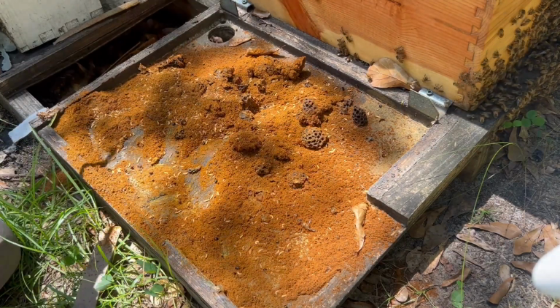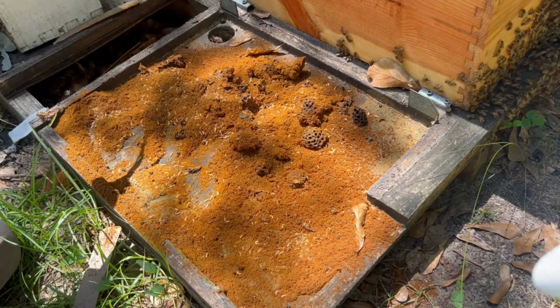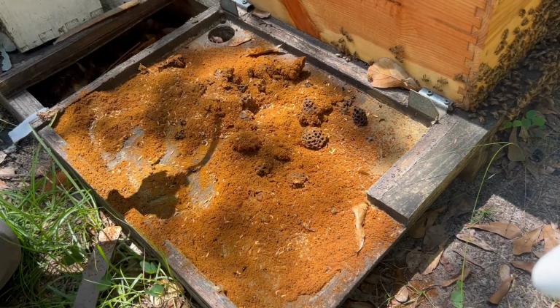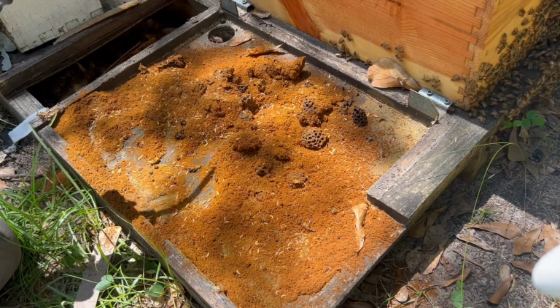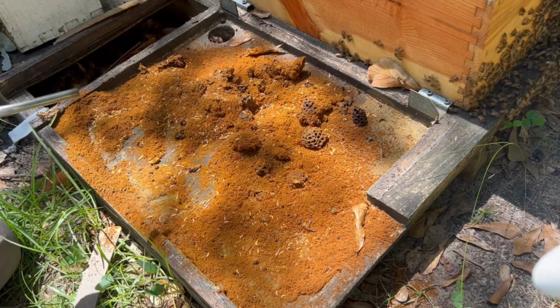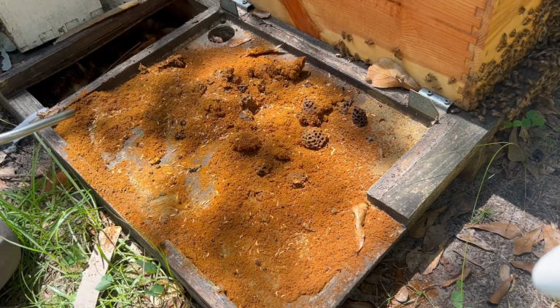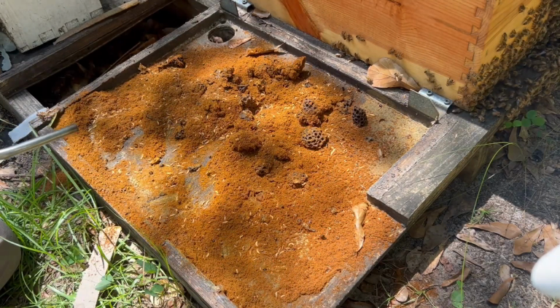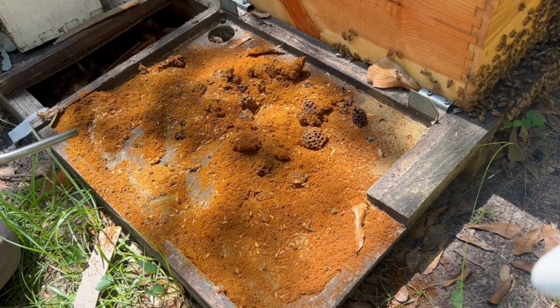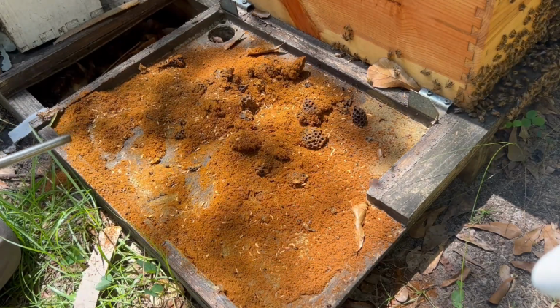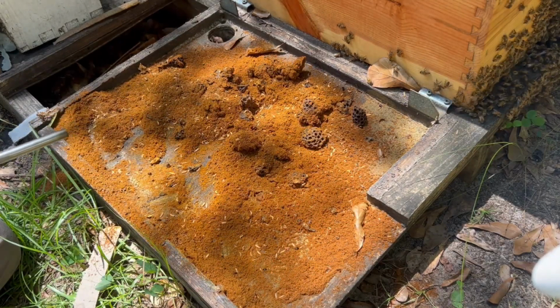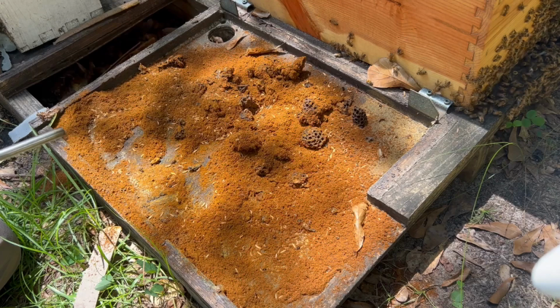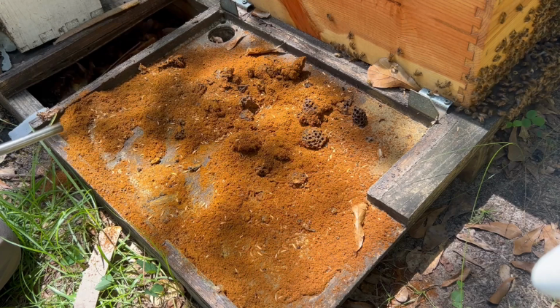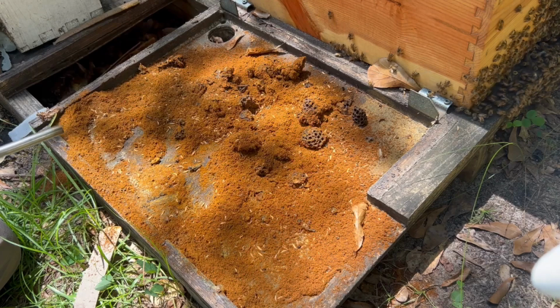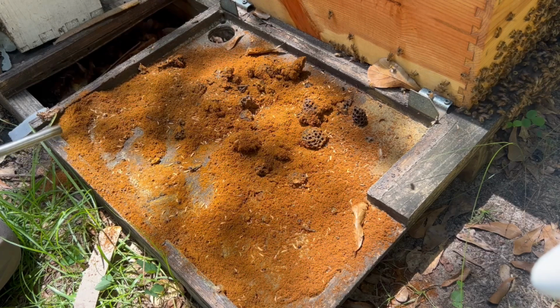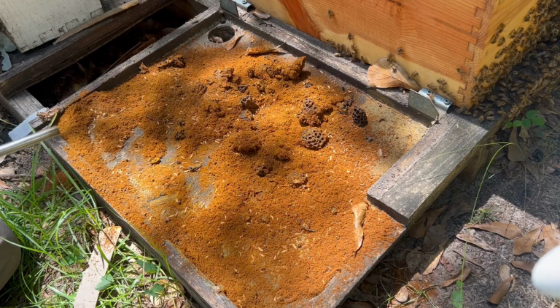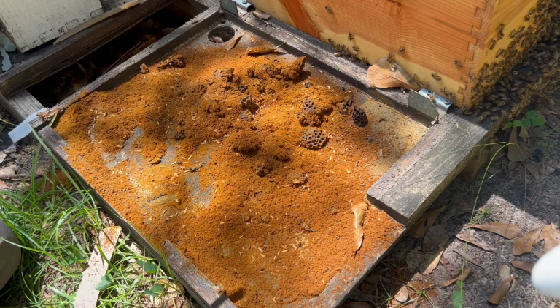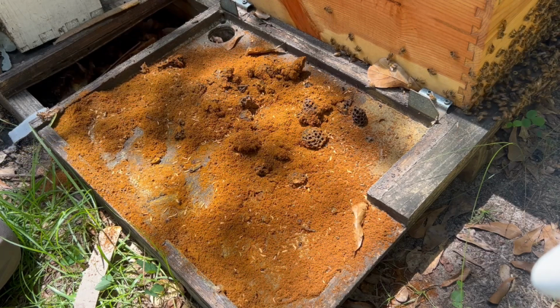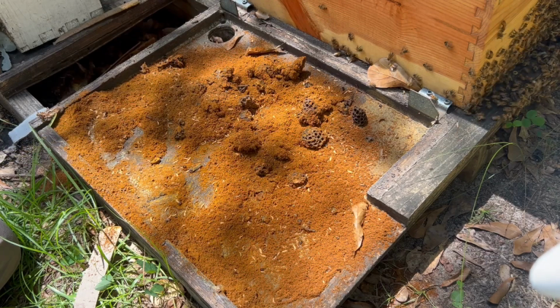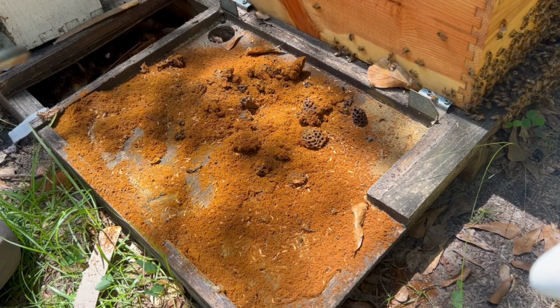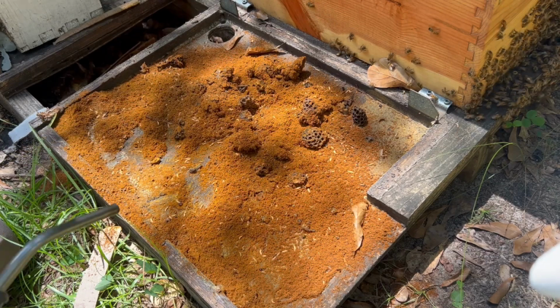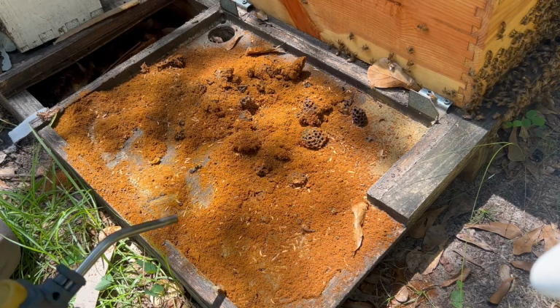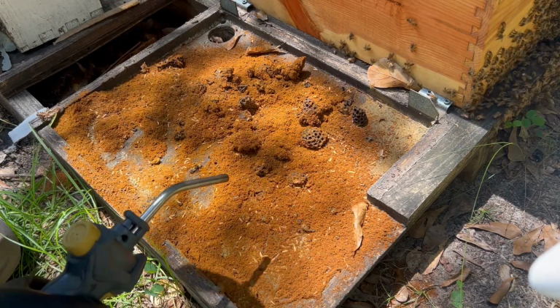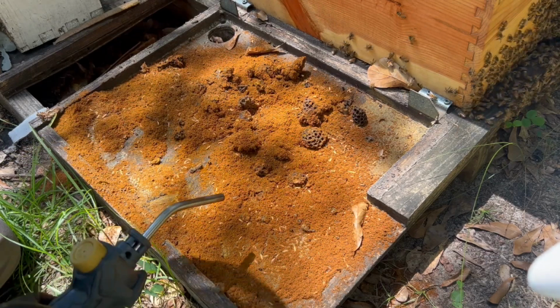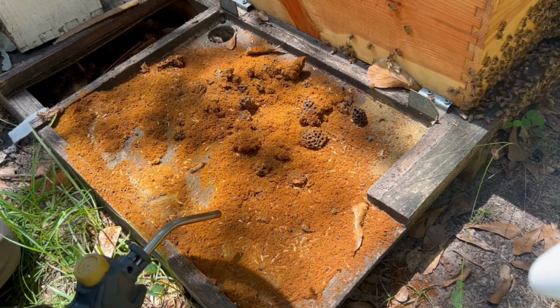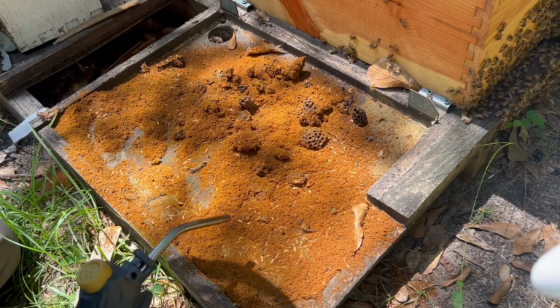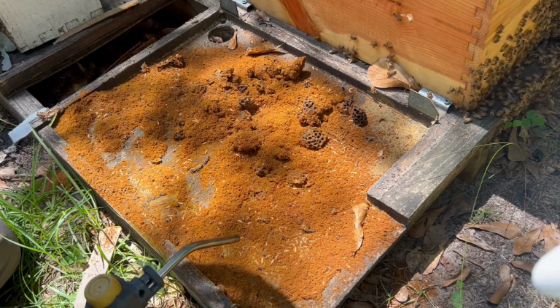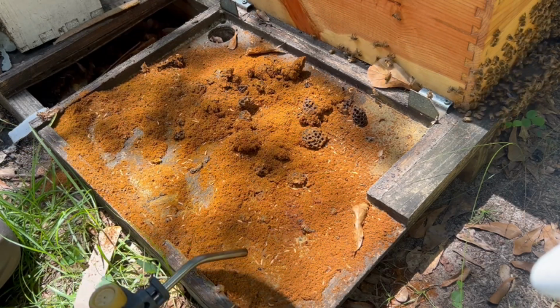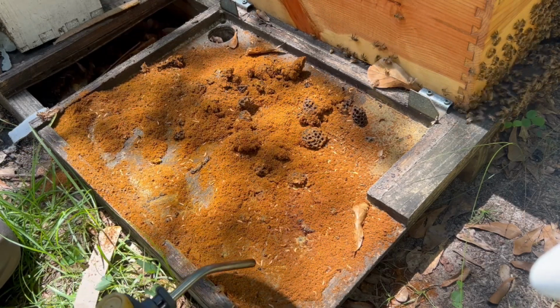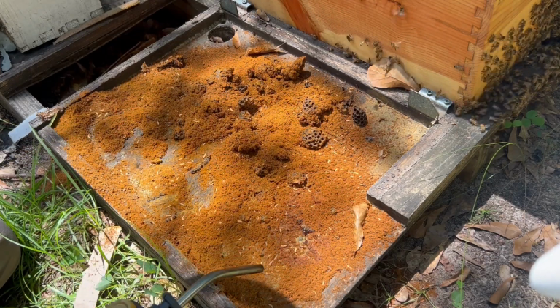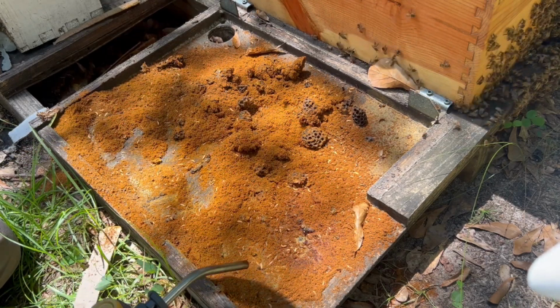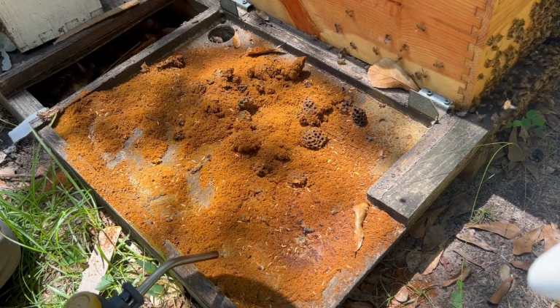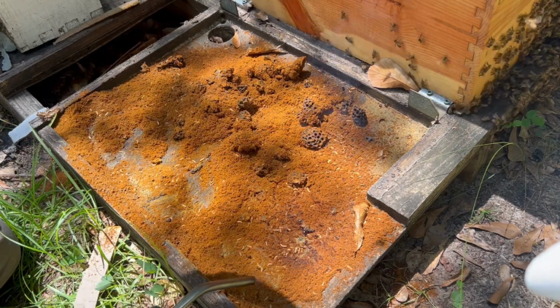This hive is not really a slime out — maybe it's already past that stage, I don't know. But I like to take my blowtorch and burn them.